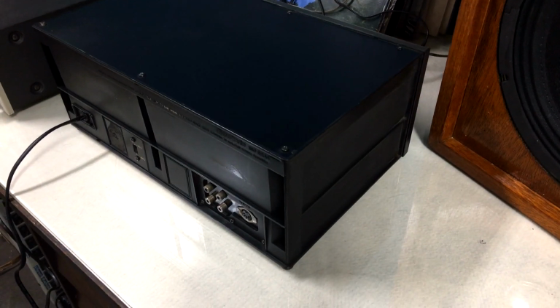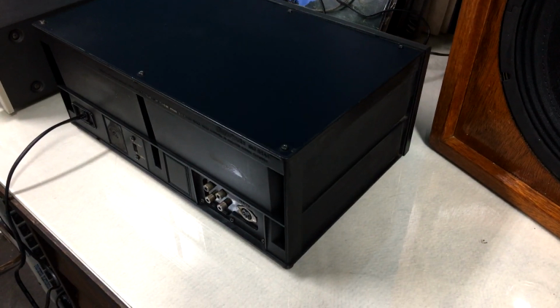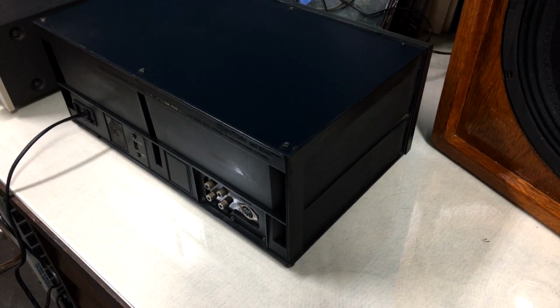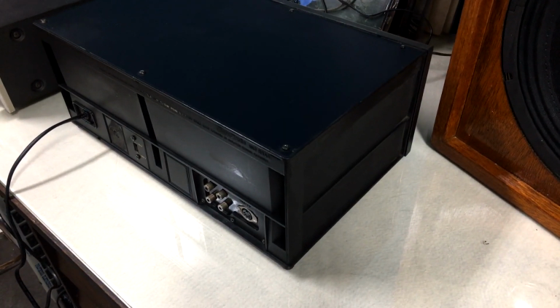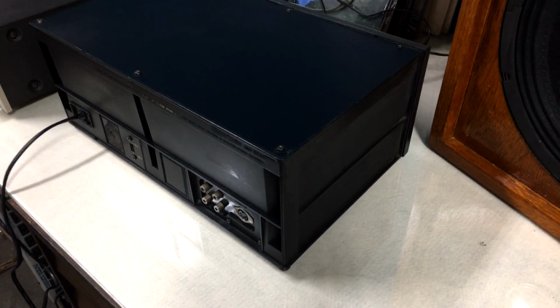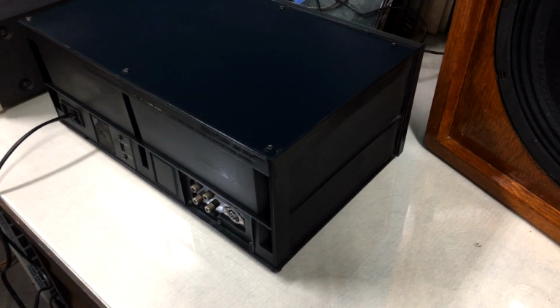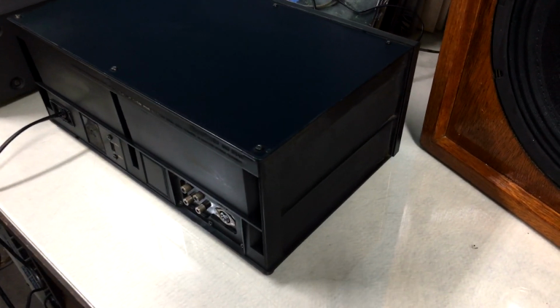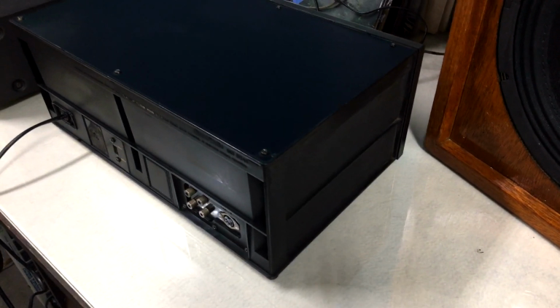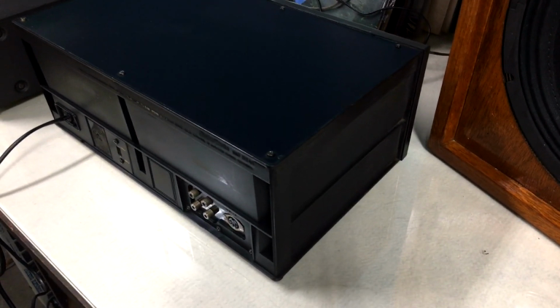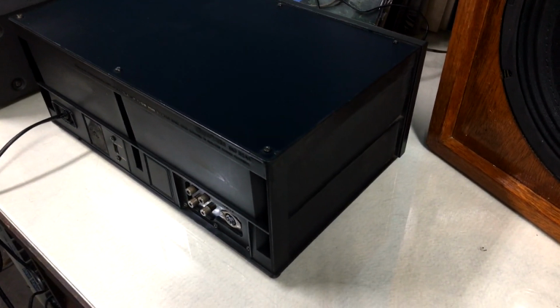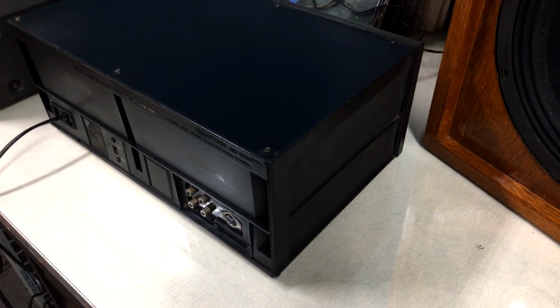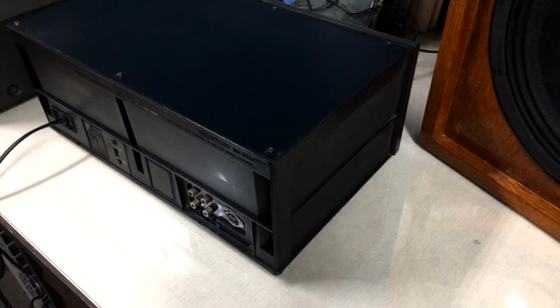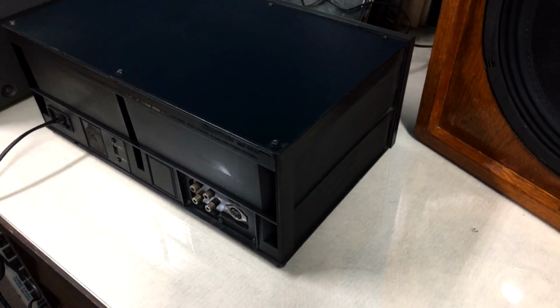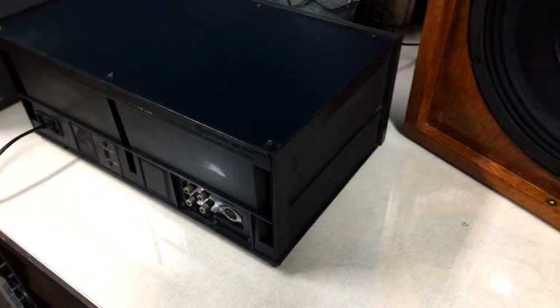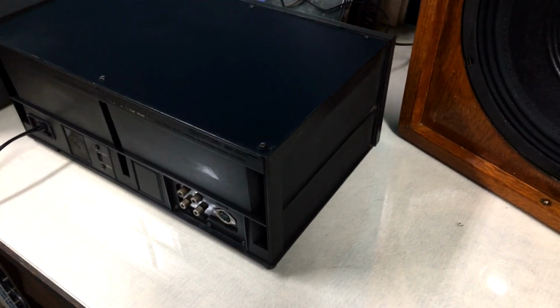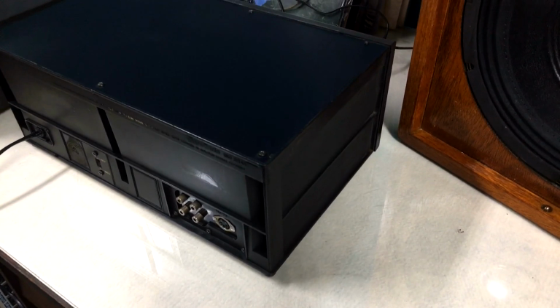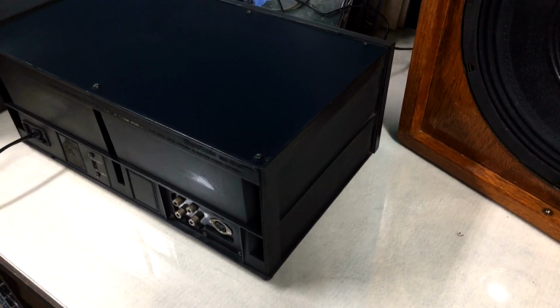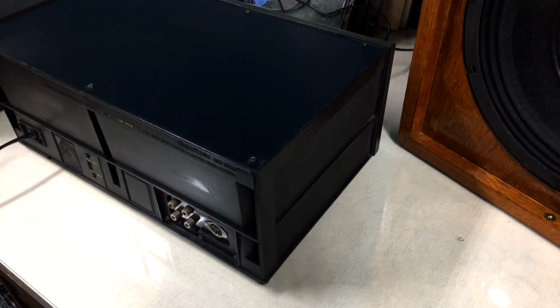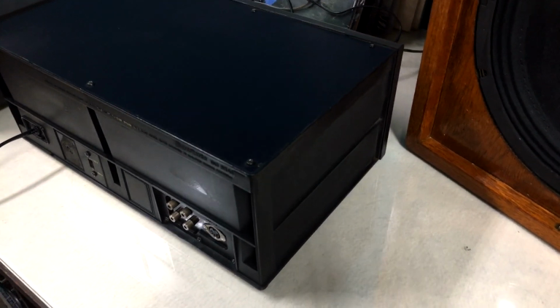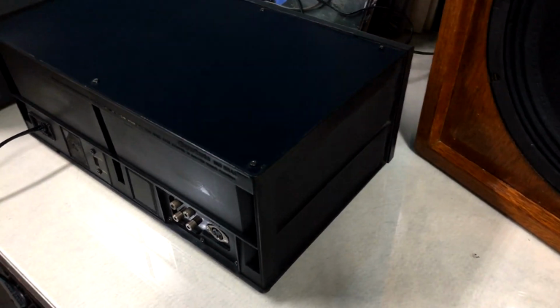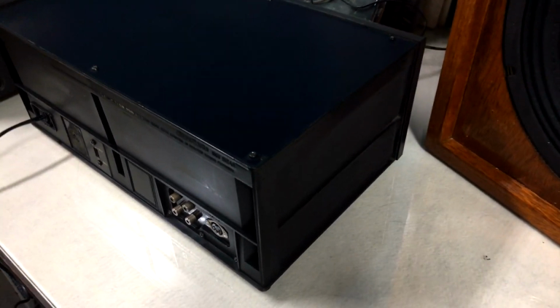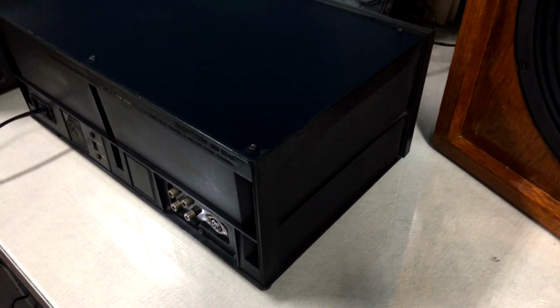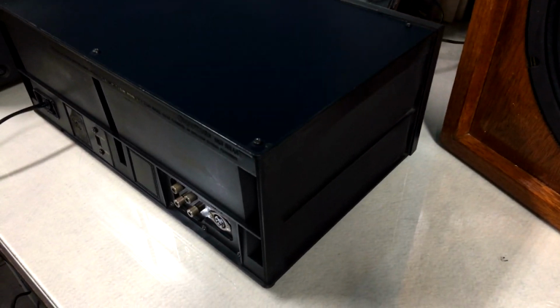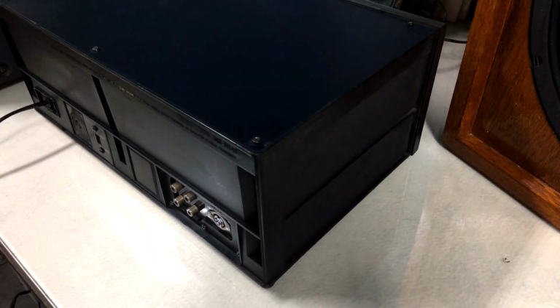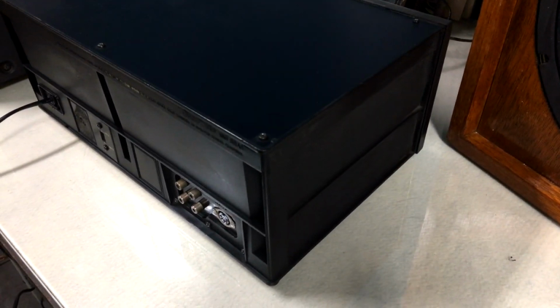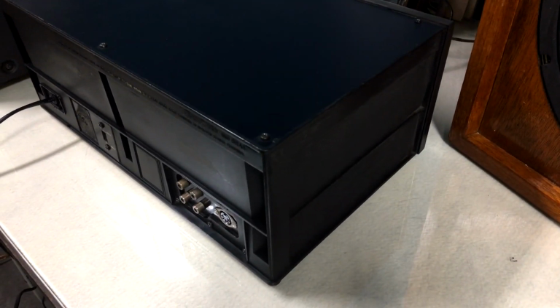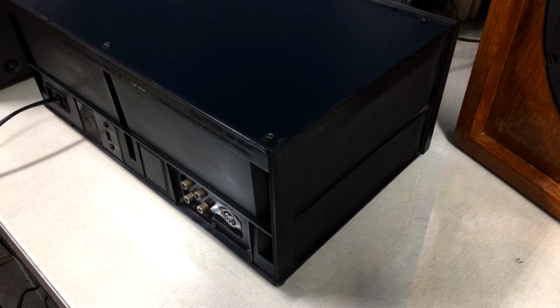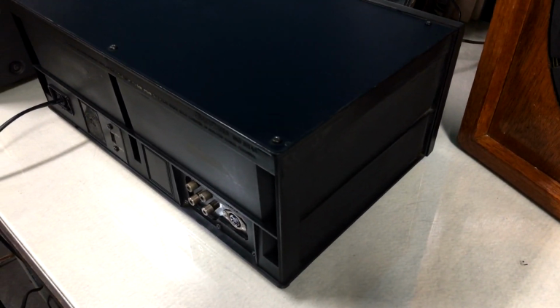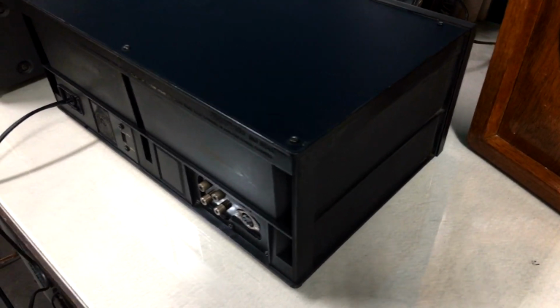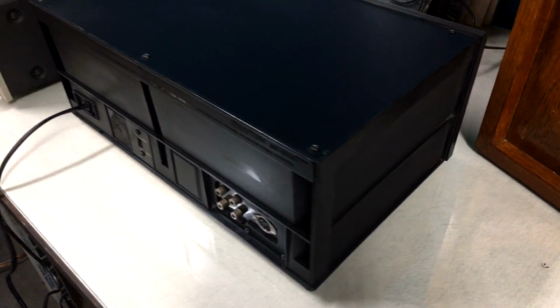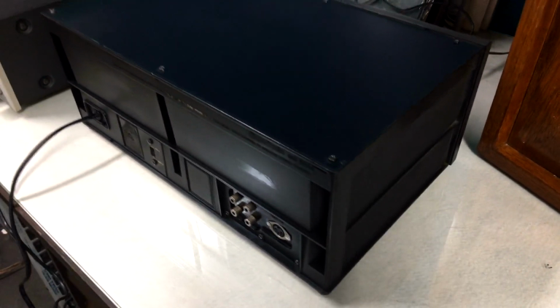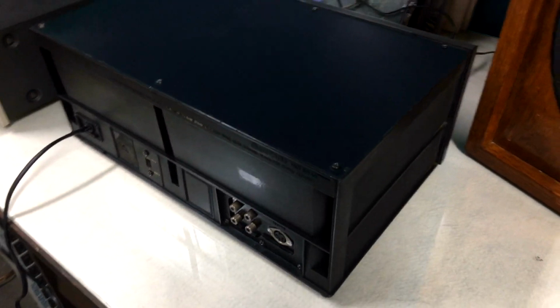Hello friends of the channel, very welcome. My name is Luis. Today we are going to follow here with a tape deck from Gradient, a S95.